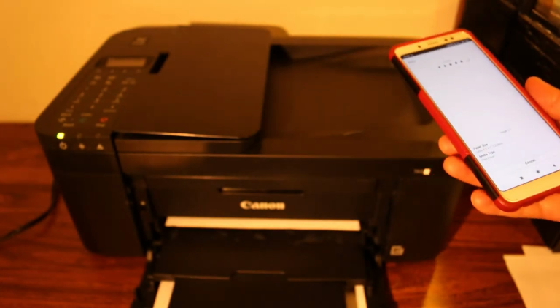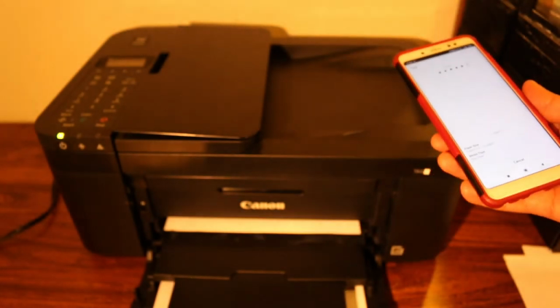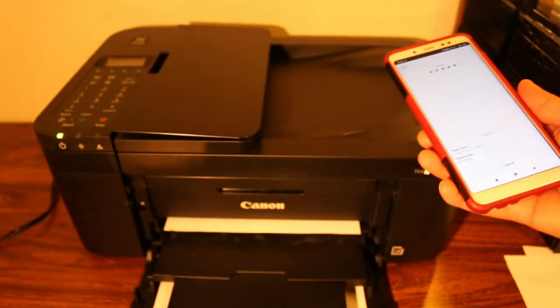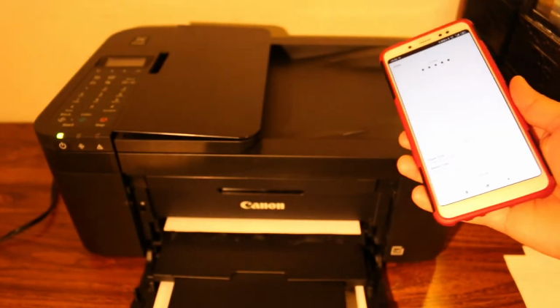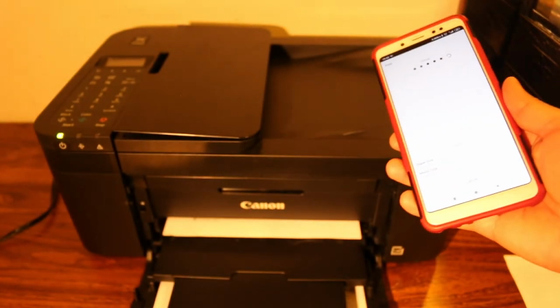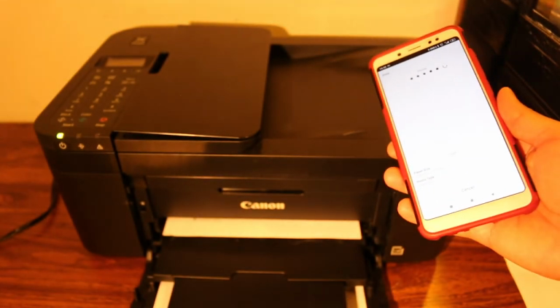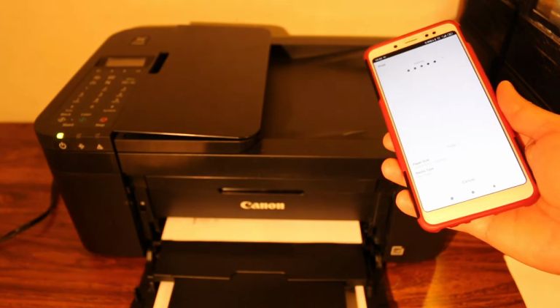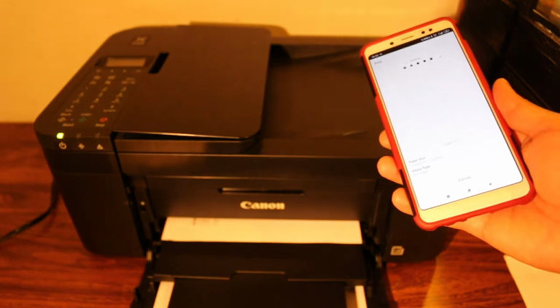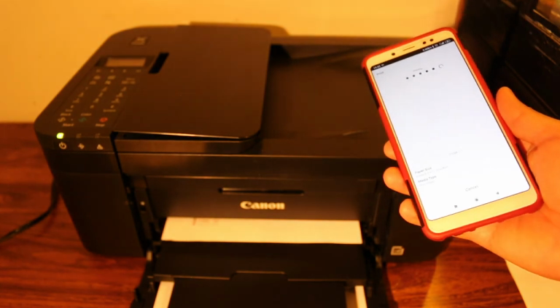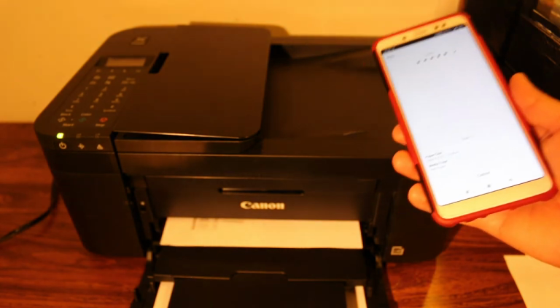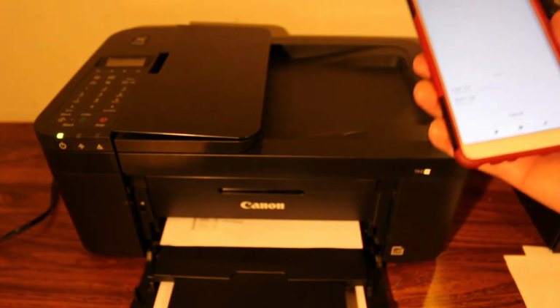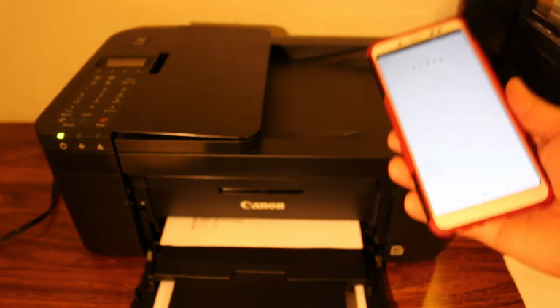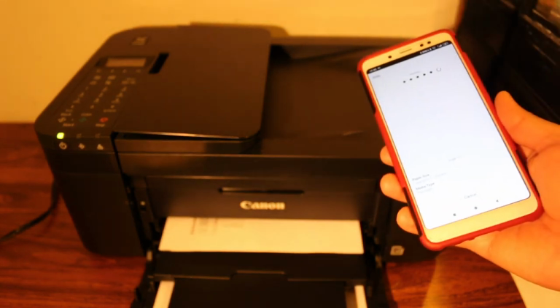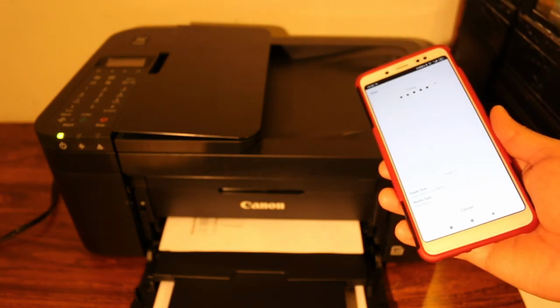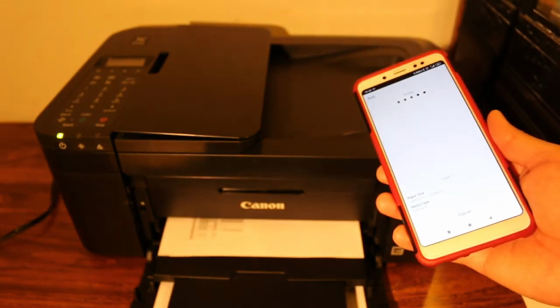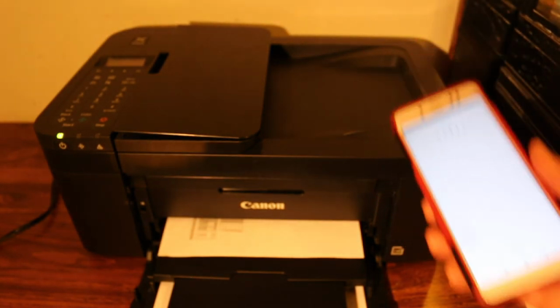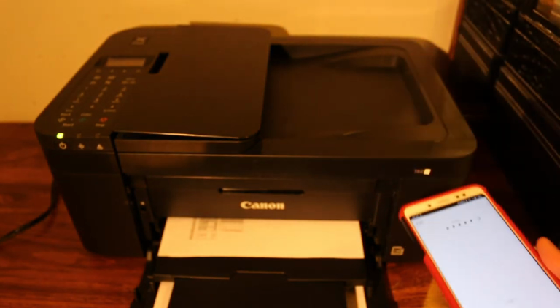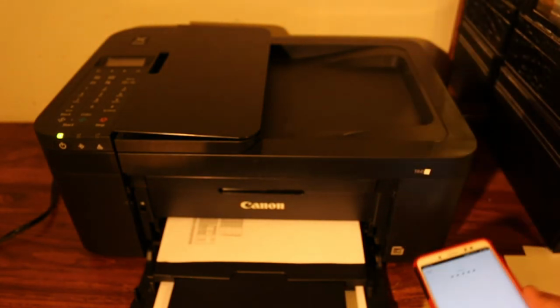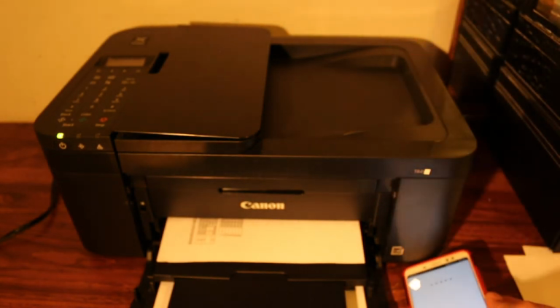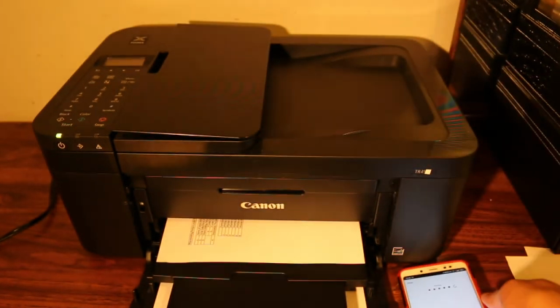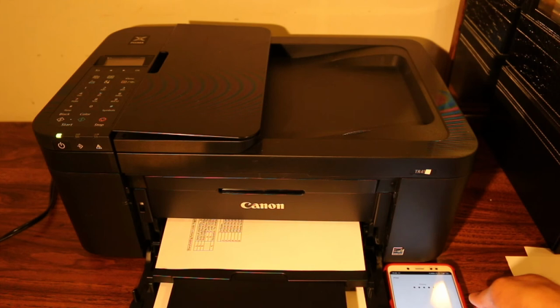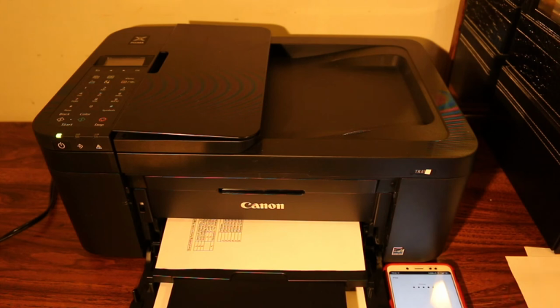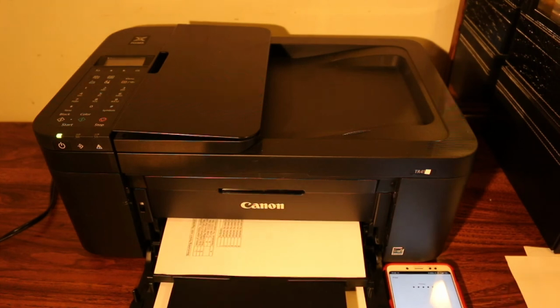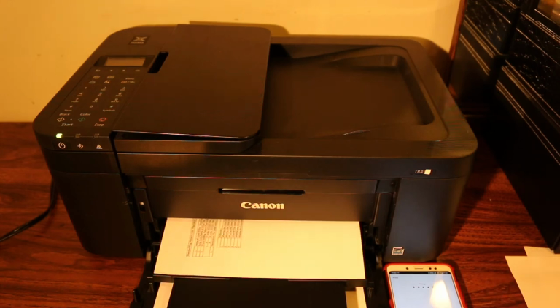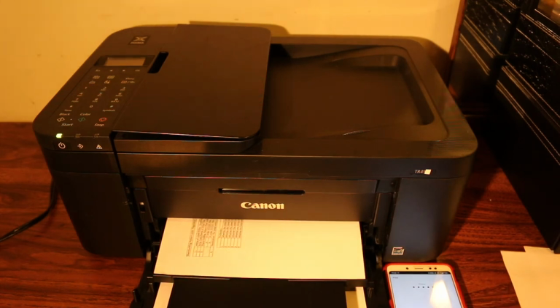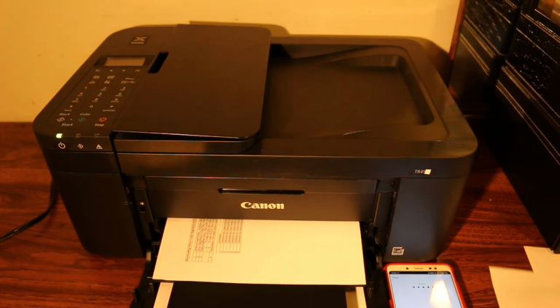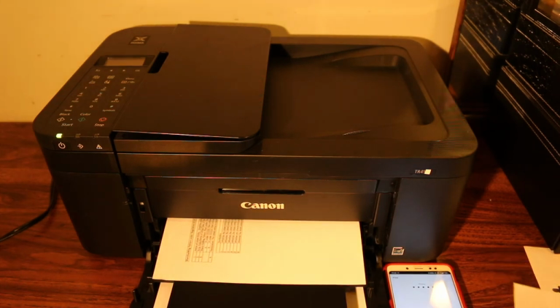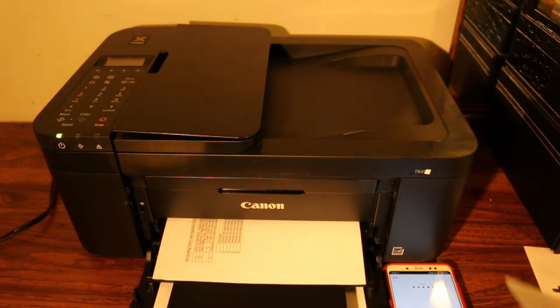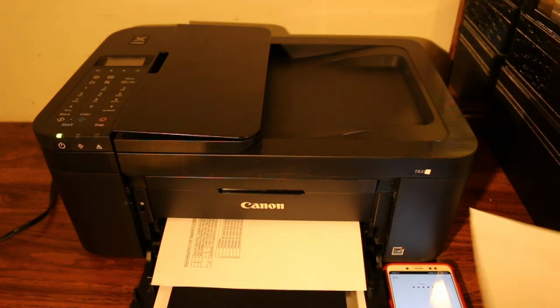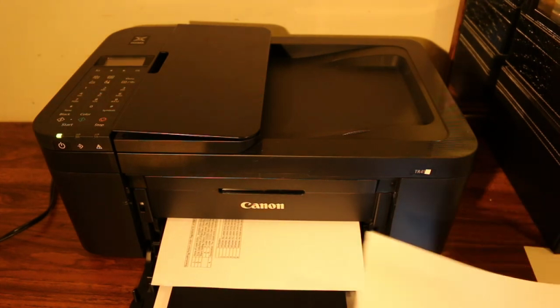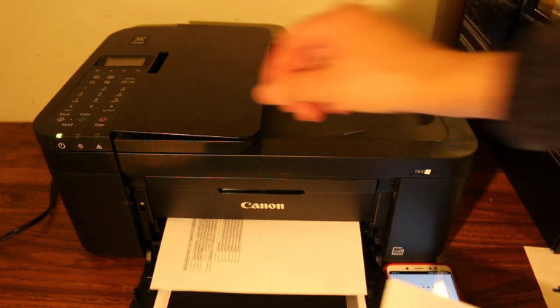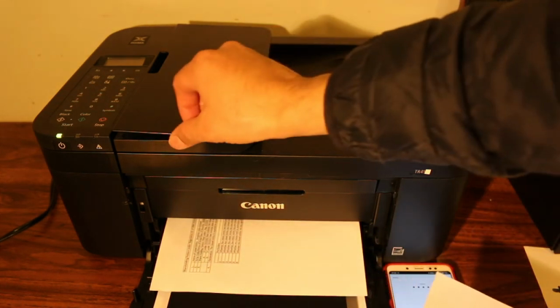You can see it has printed as well. That's the way we can do wireless print and scan. Now I'll show you how to do a copy.